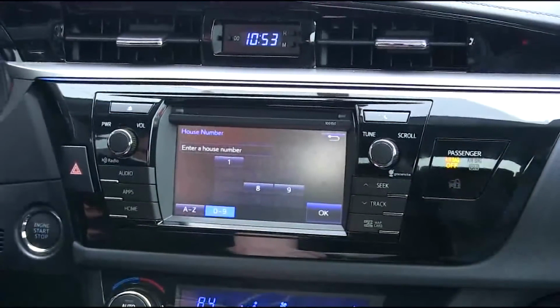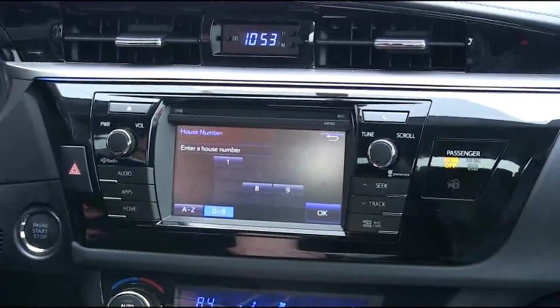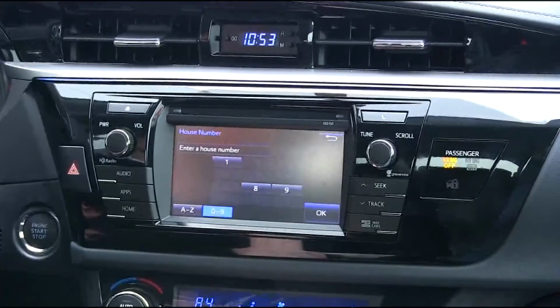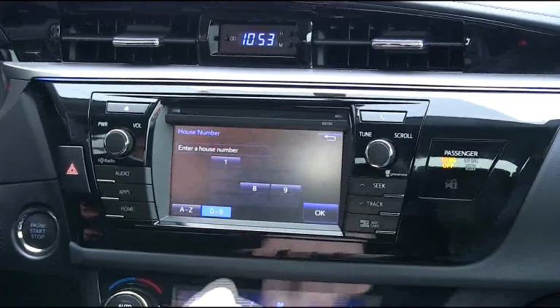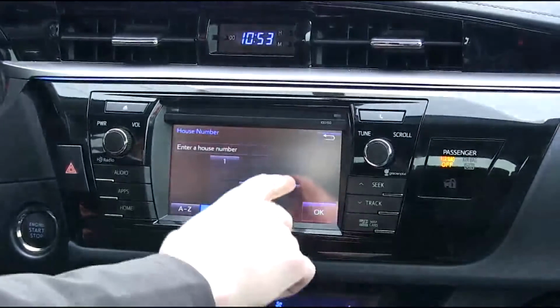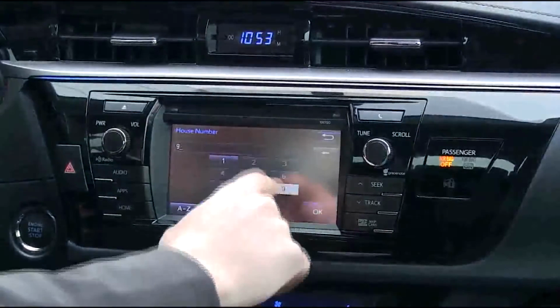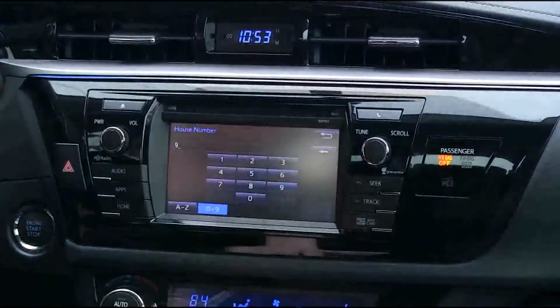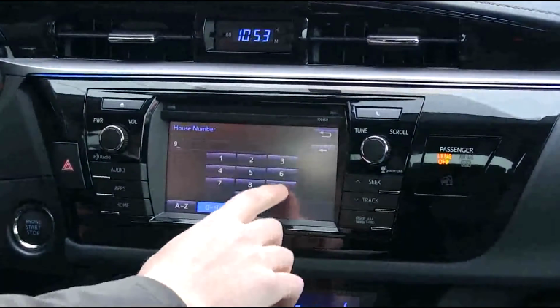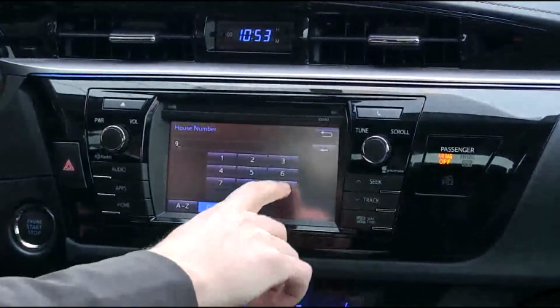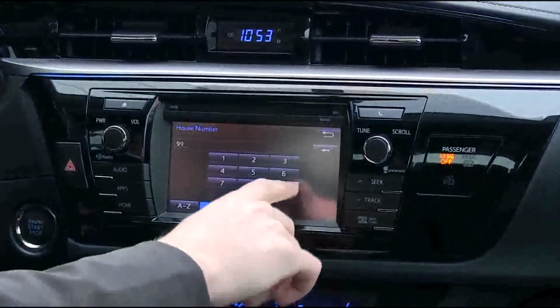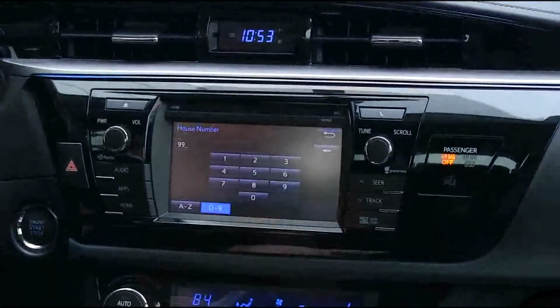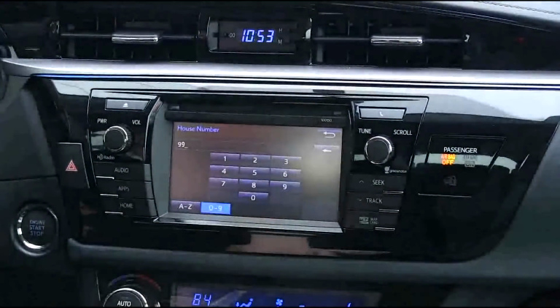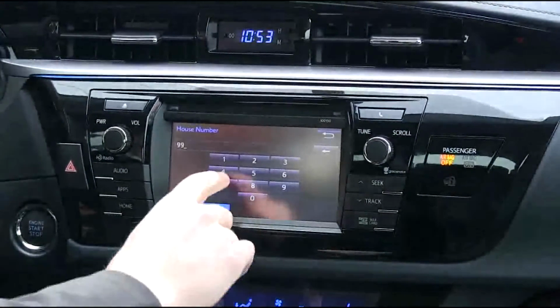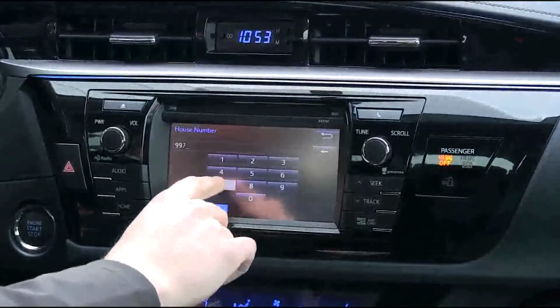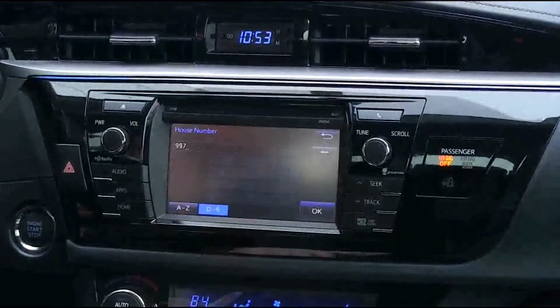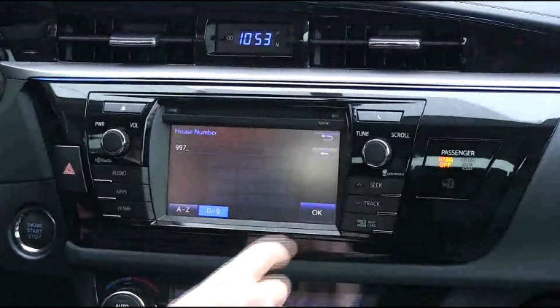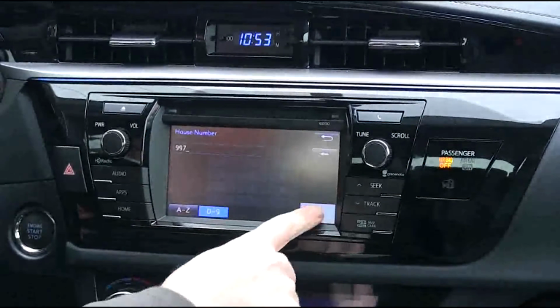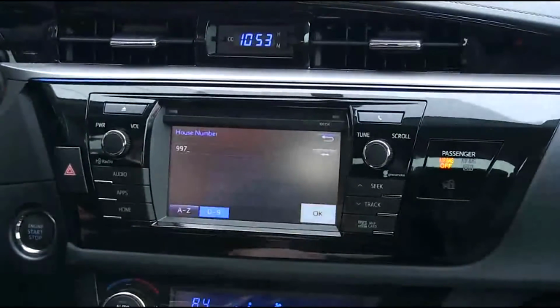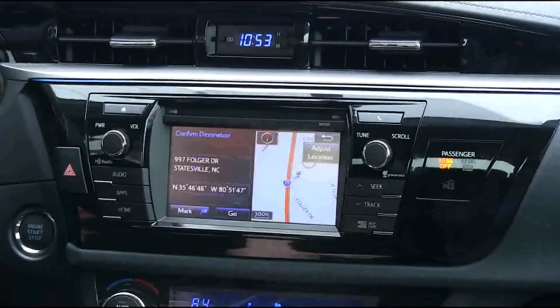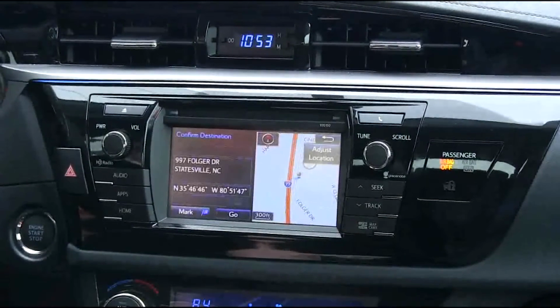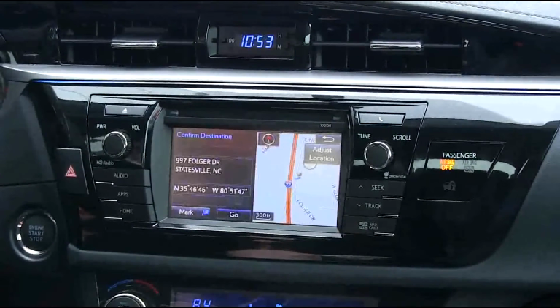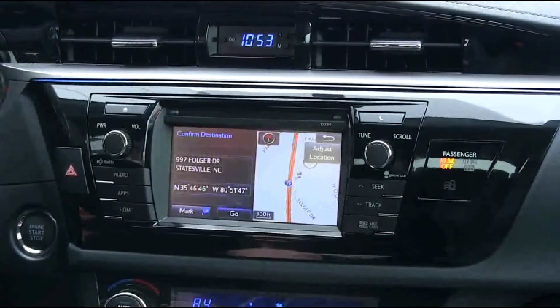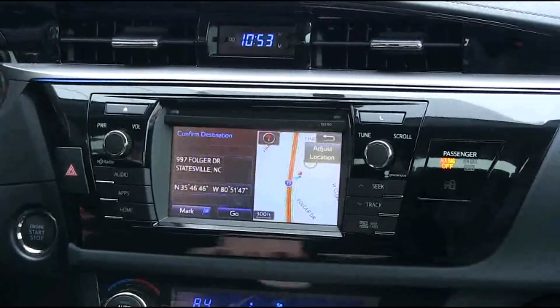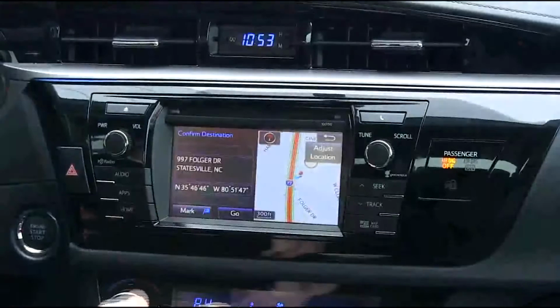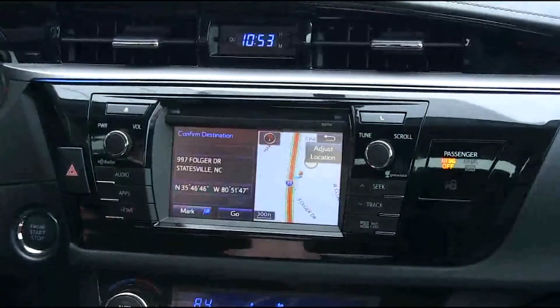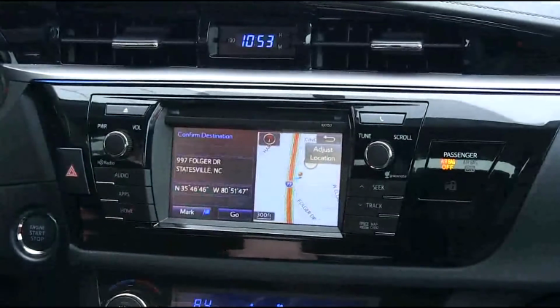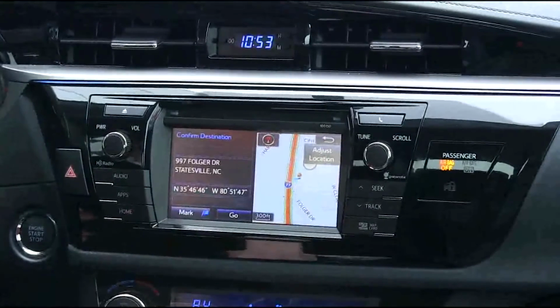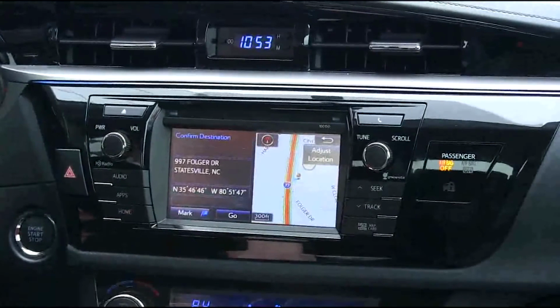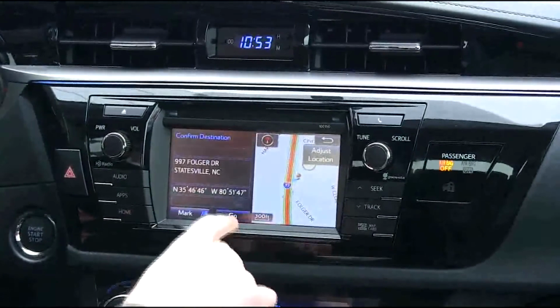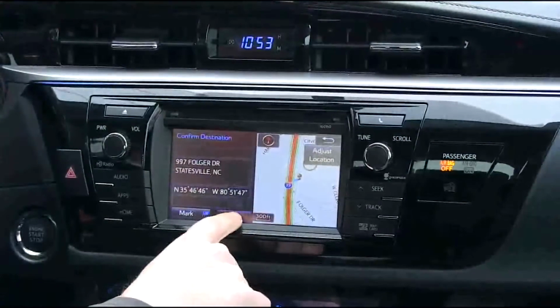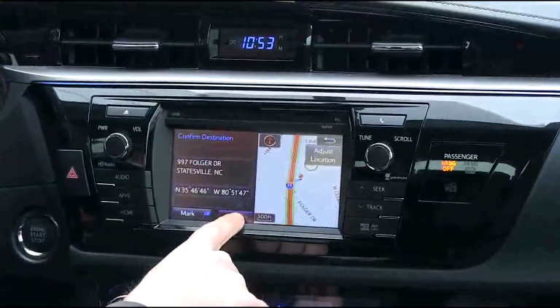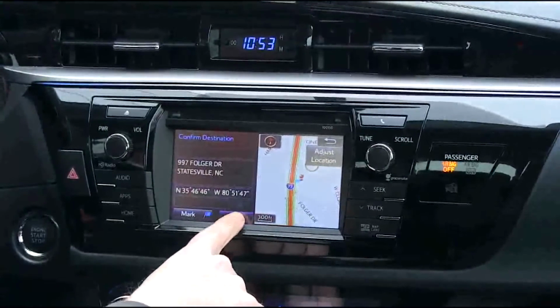Now we enter the address of the dealership: 9, 9, 7. So it knows where we want to go, and if we want directions to it we just hit the go button right here.